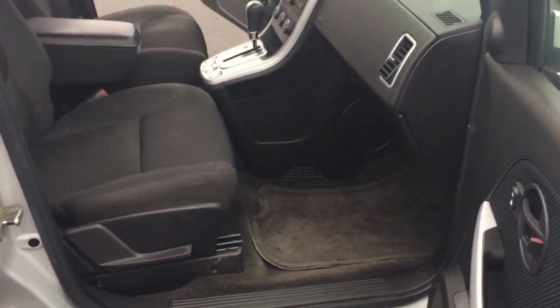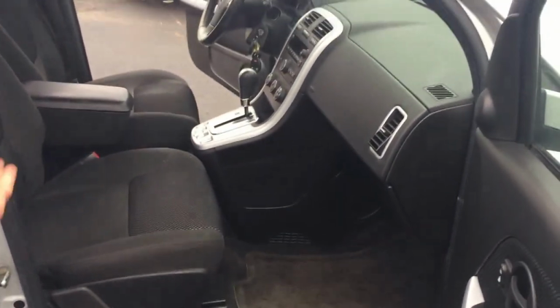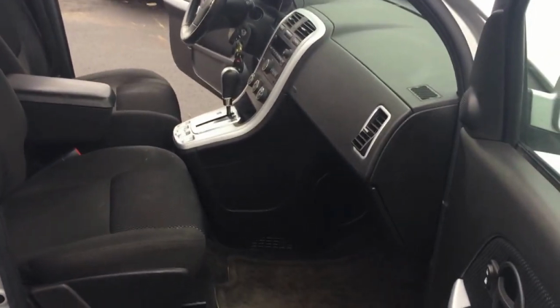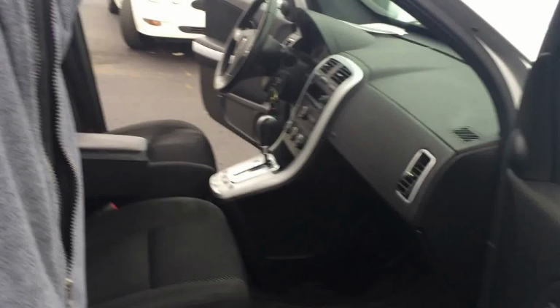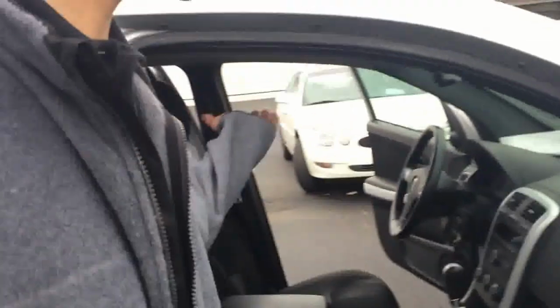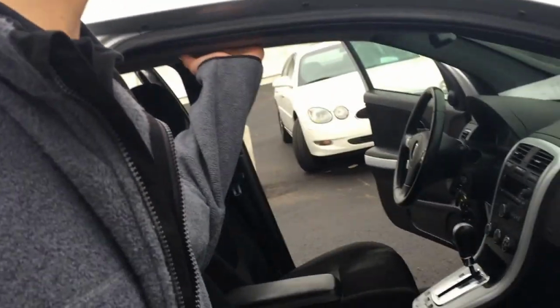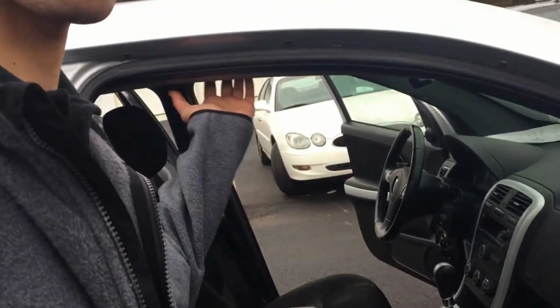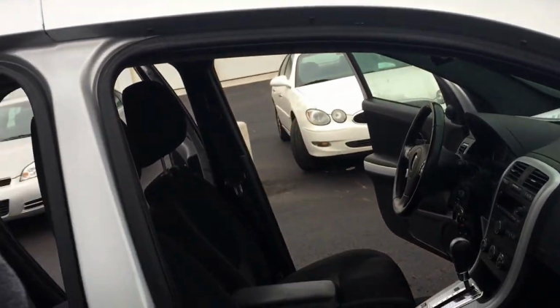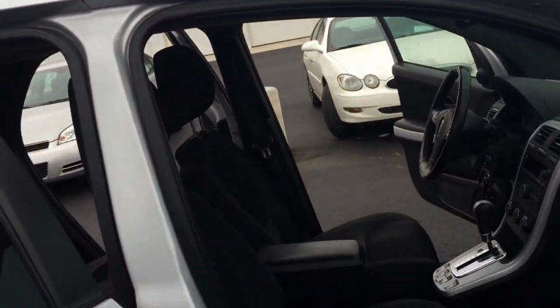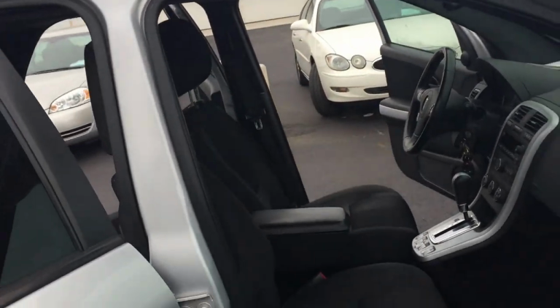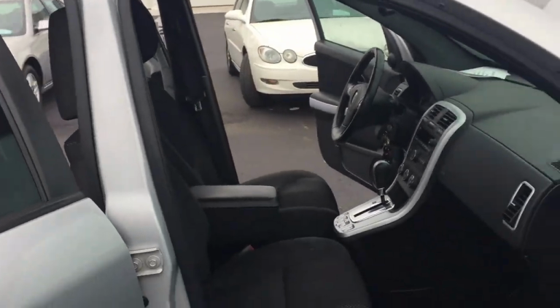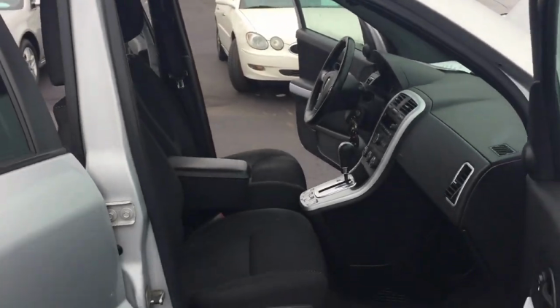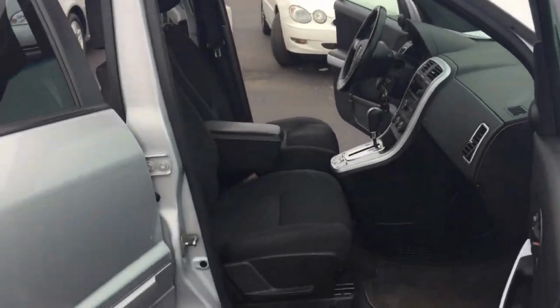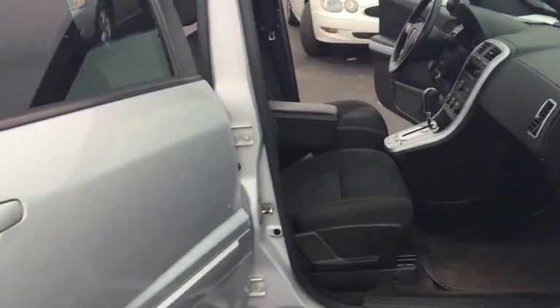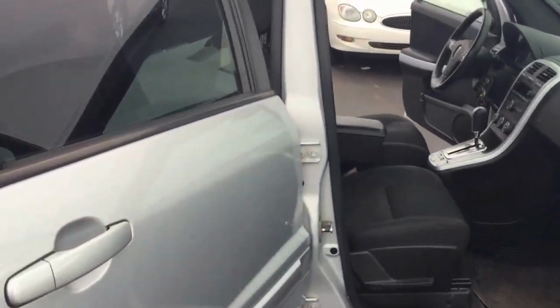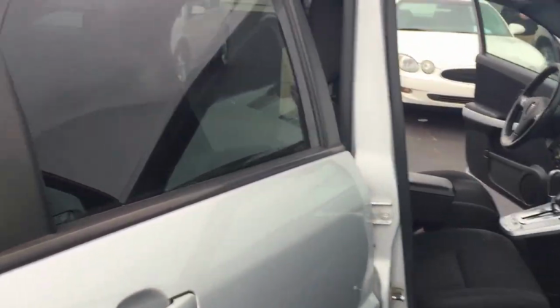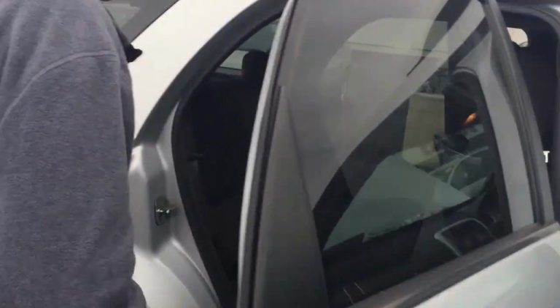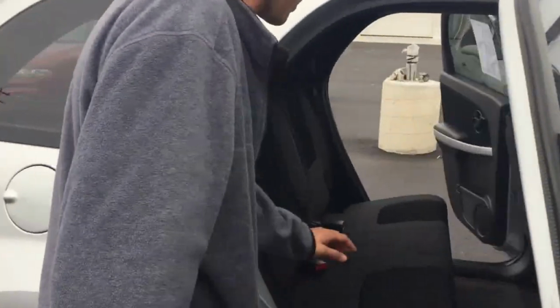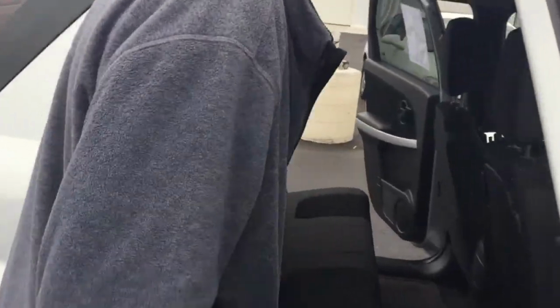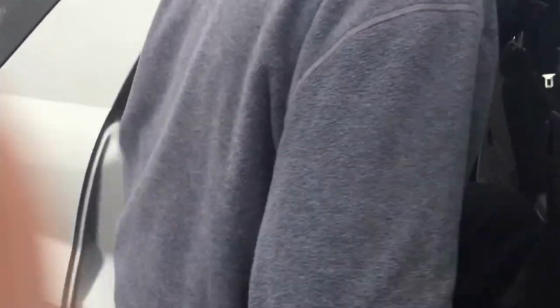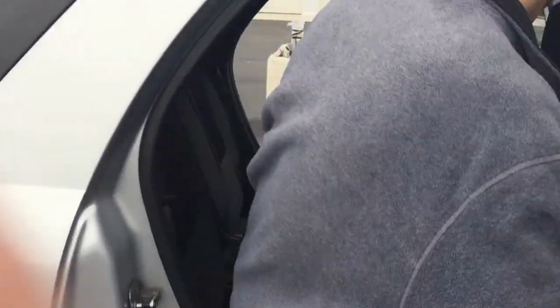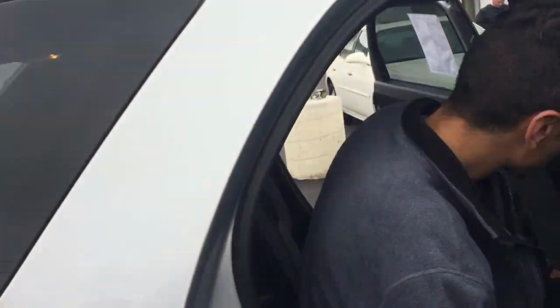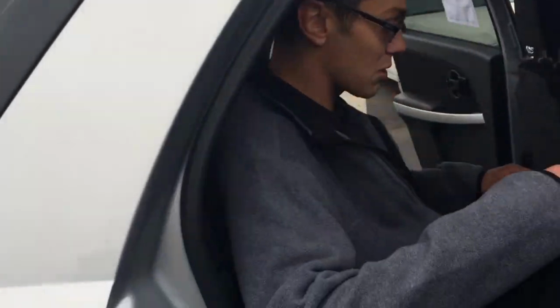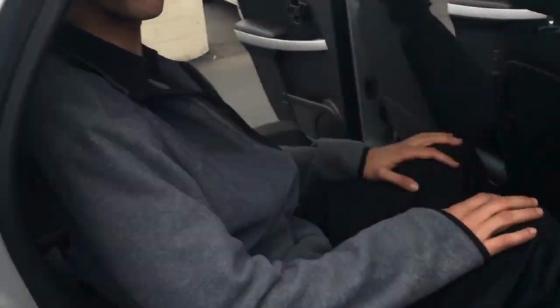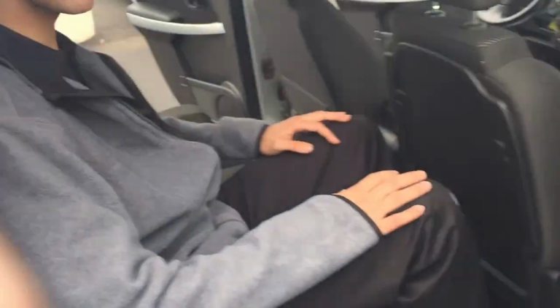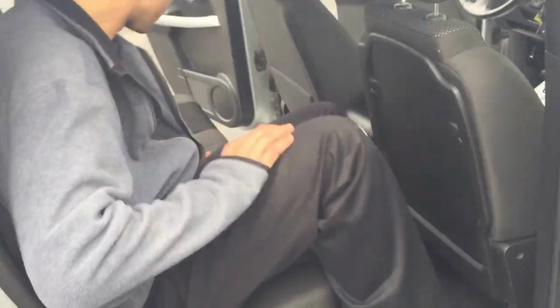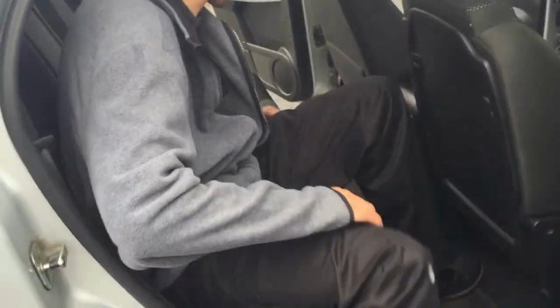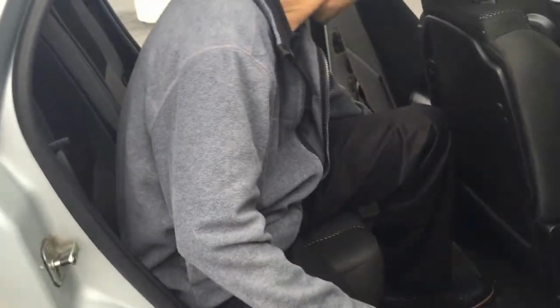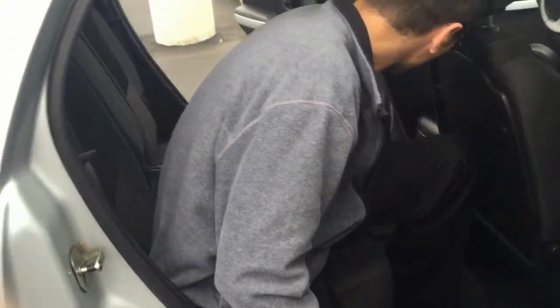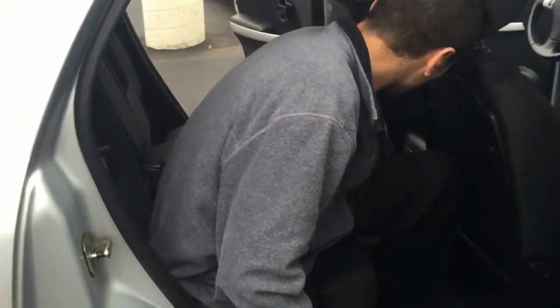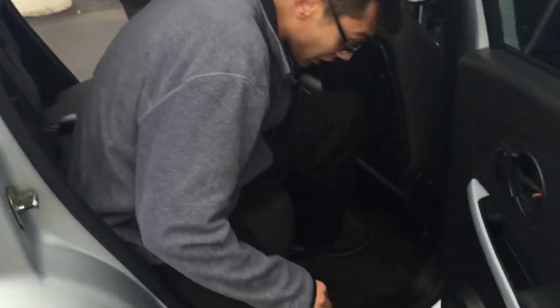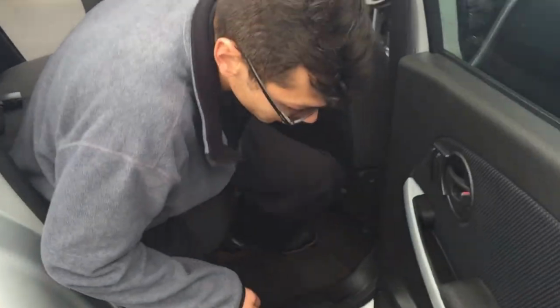We got the side impact airbags right here — you know we got to keep those little children safe. Back here you can see how much leg room we have, and you got your cup holders.